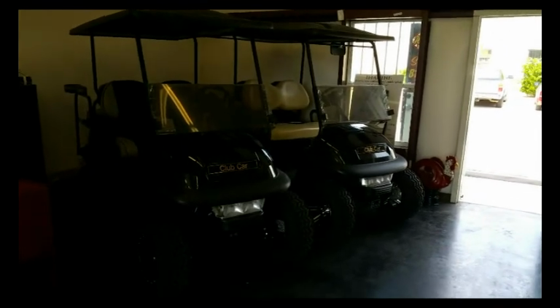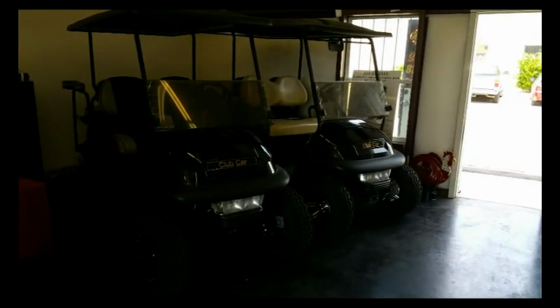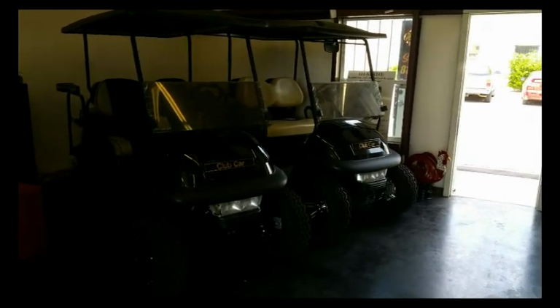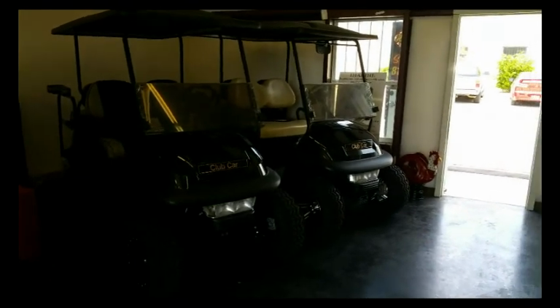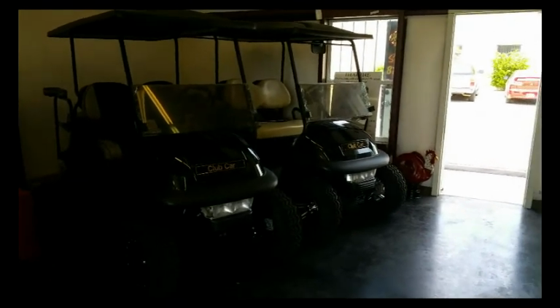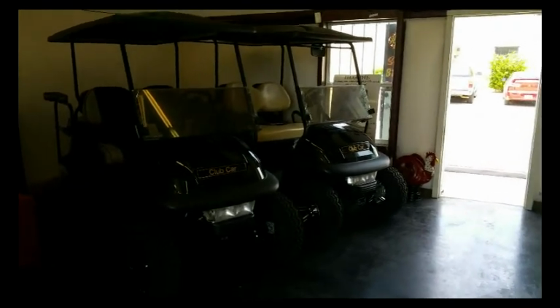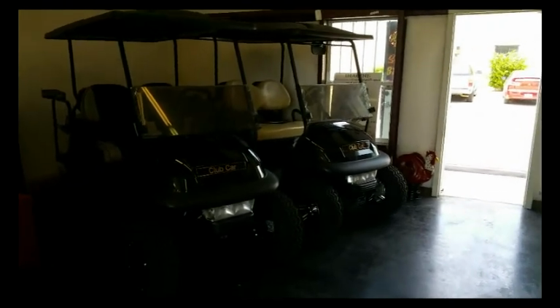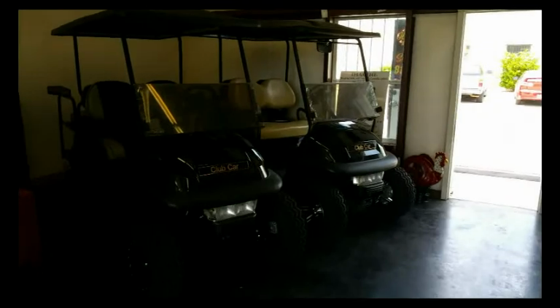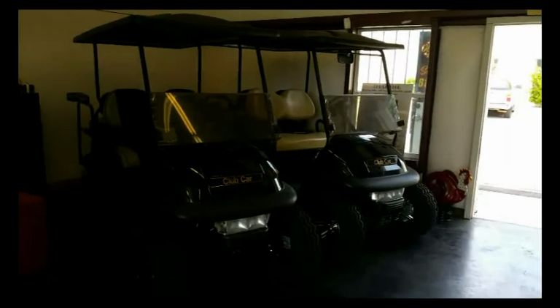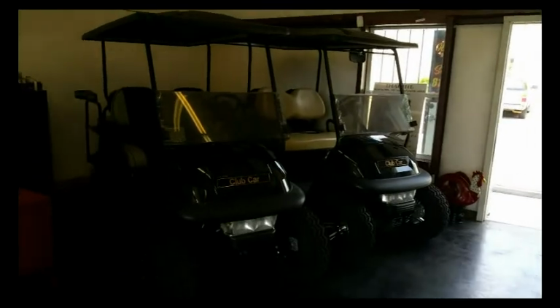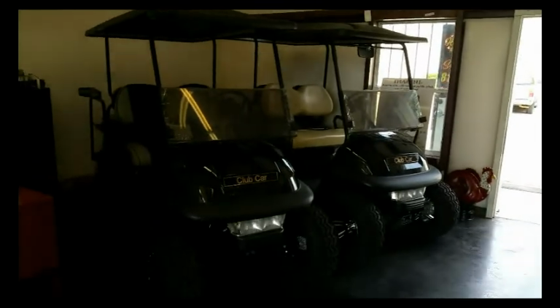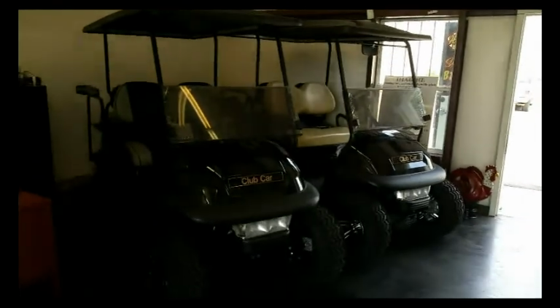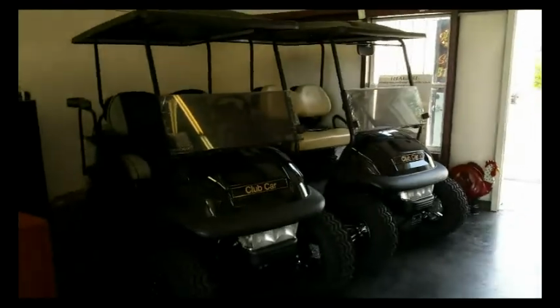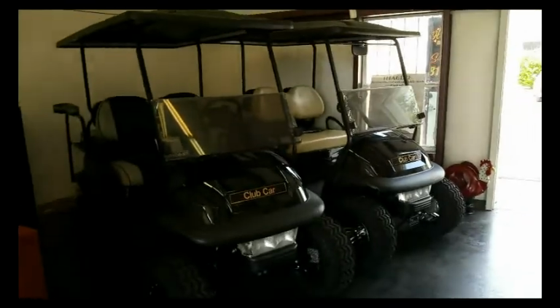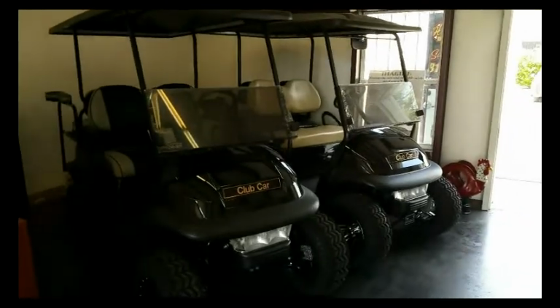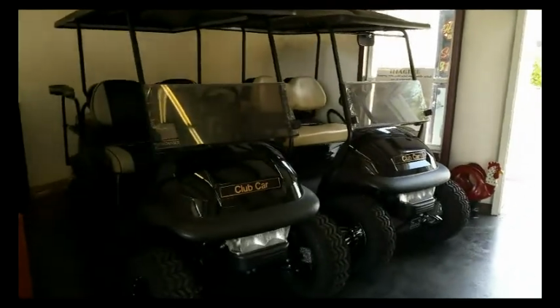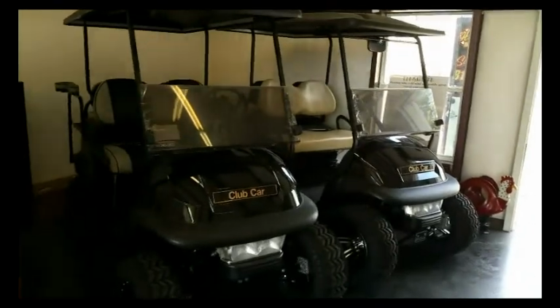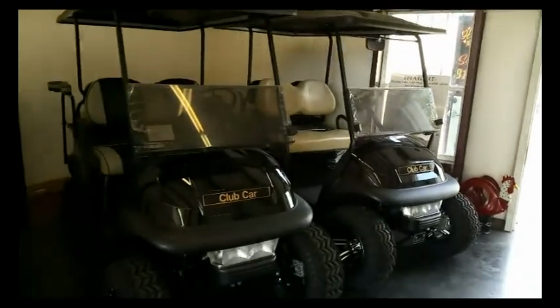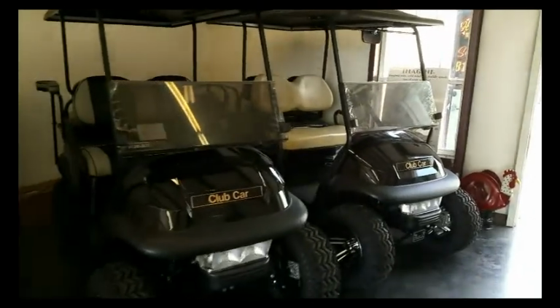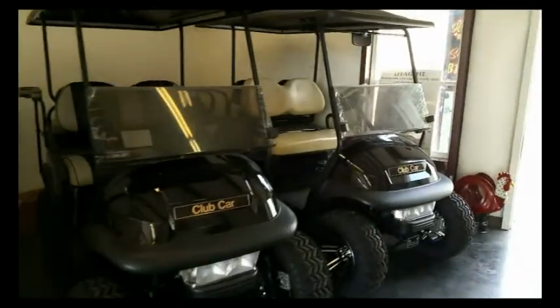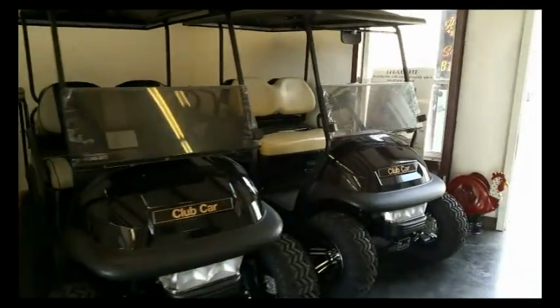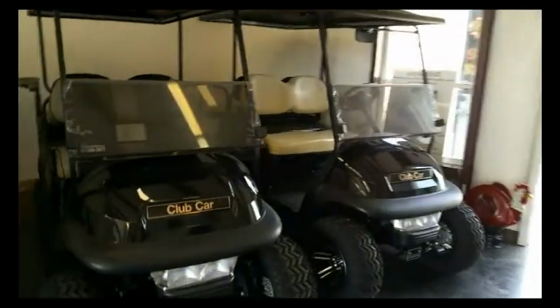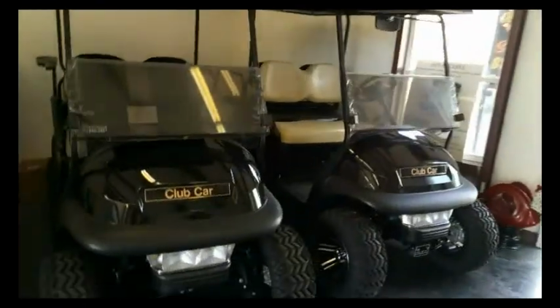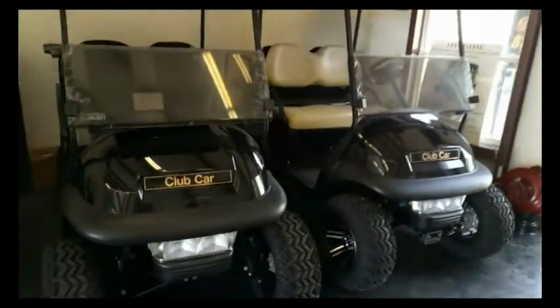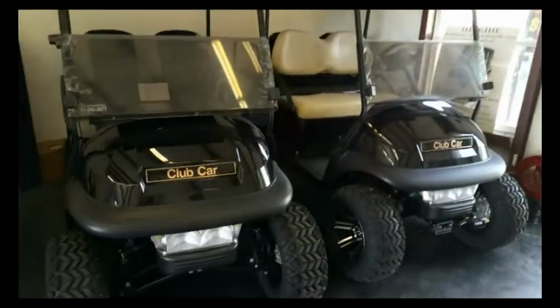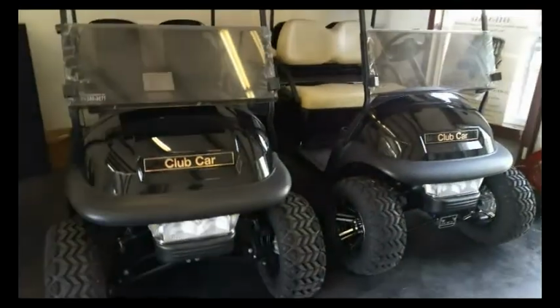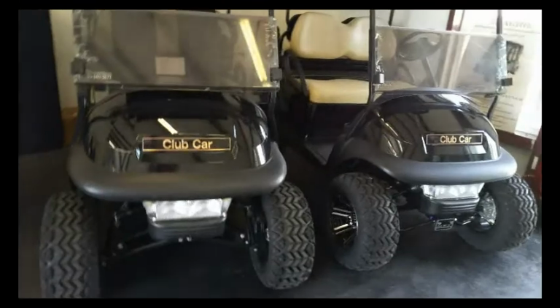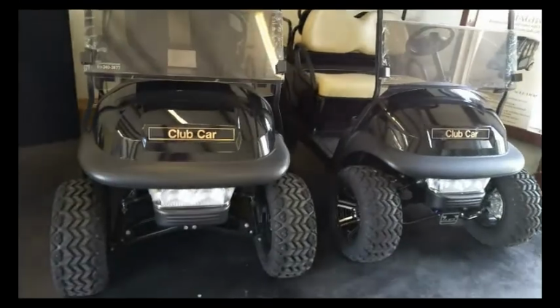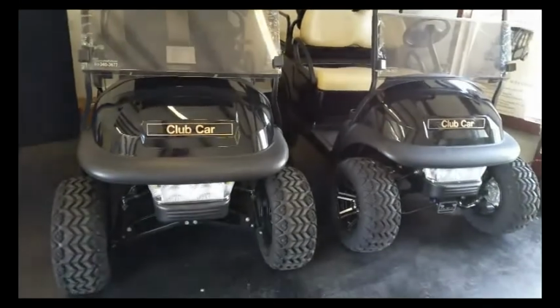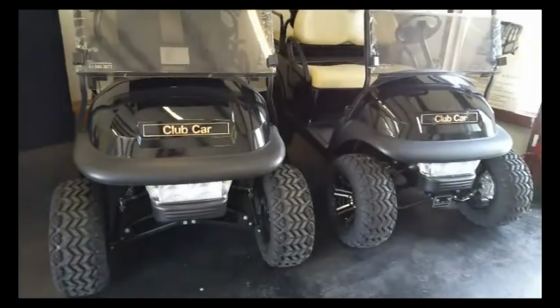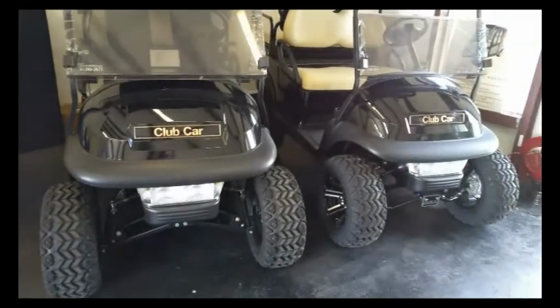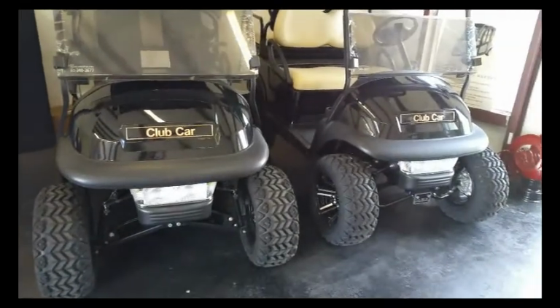Here are some lifted golf carts with a wide variety of custom seats to the standard beige seat. They have a five to six inch lift on them.